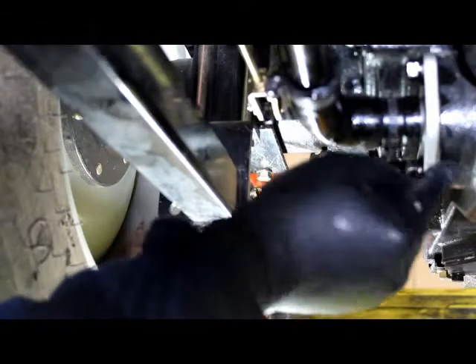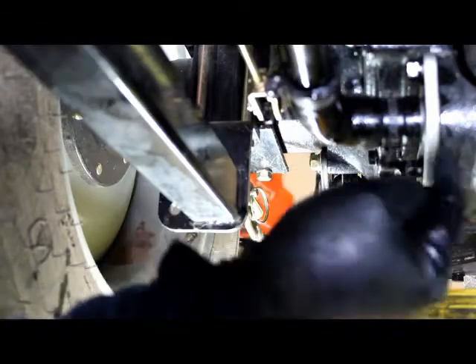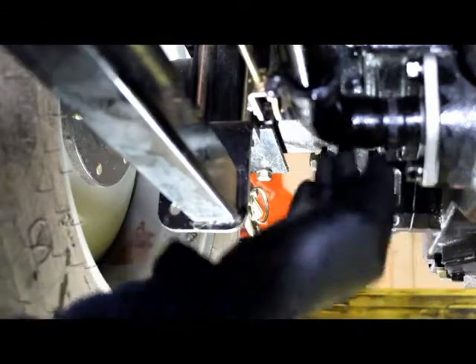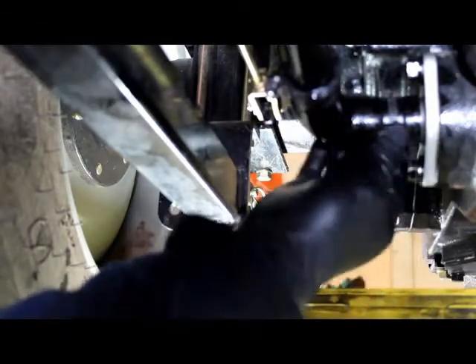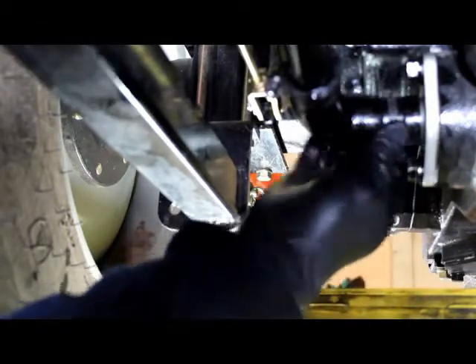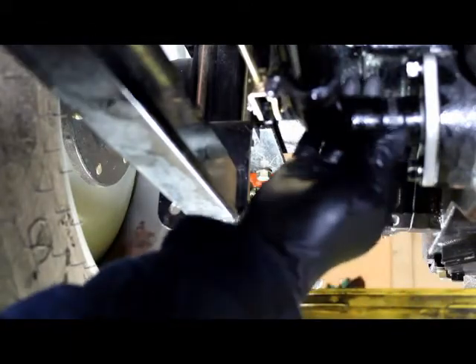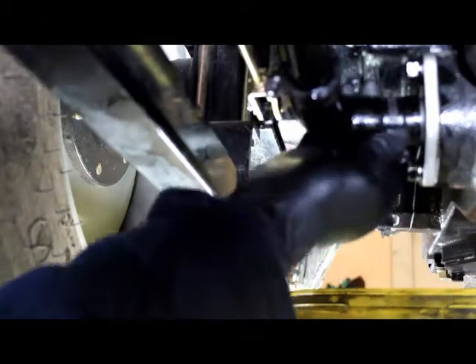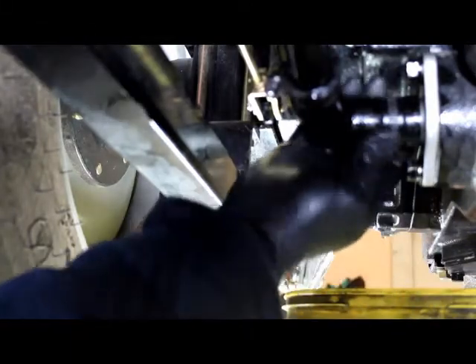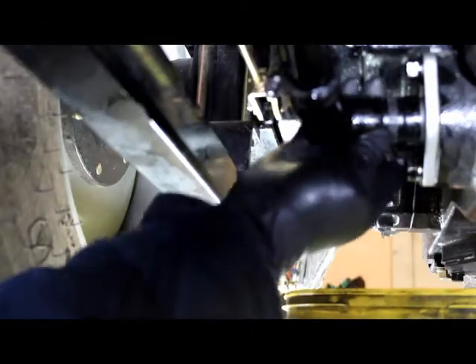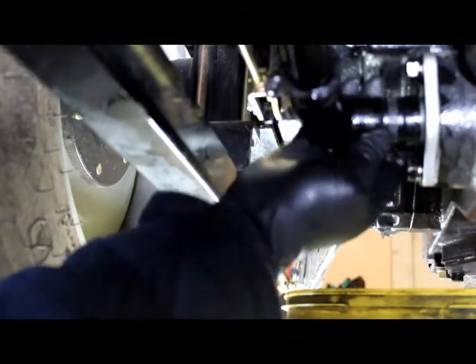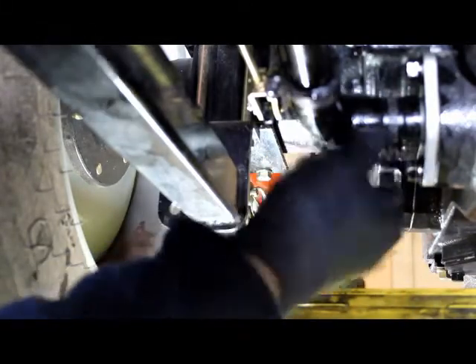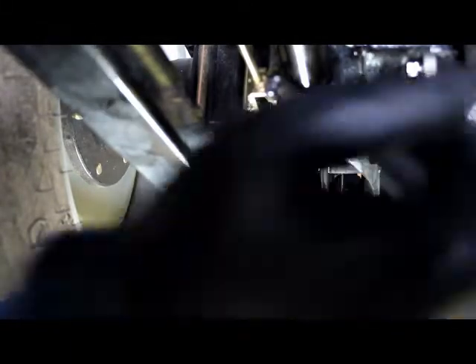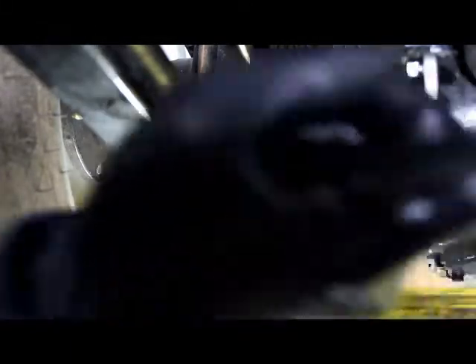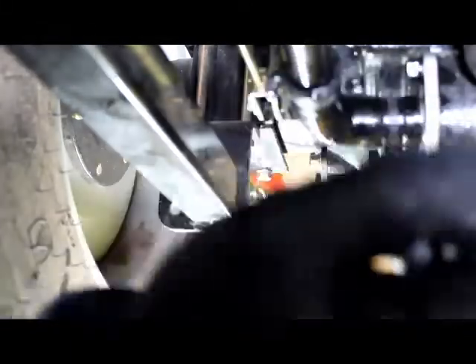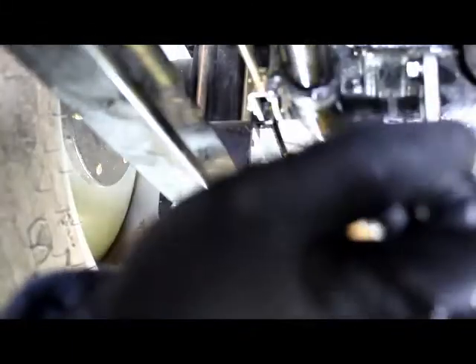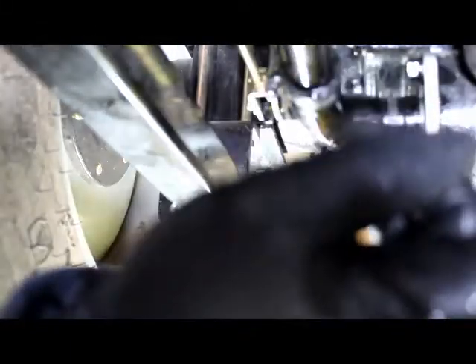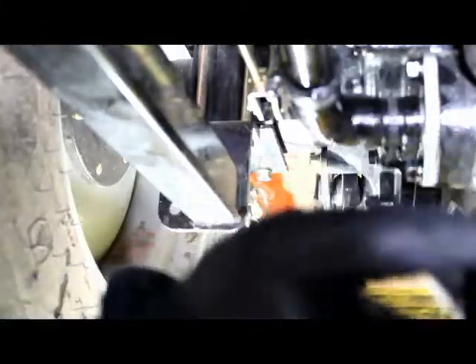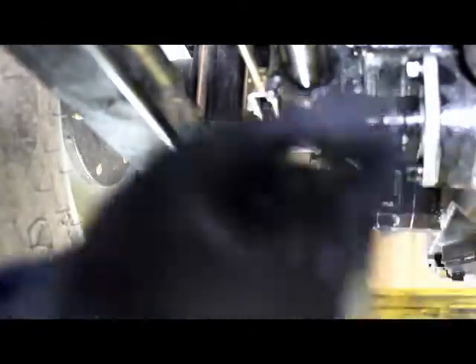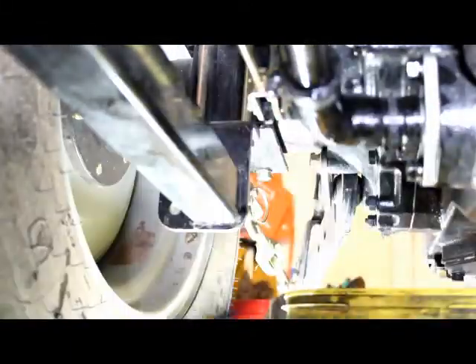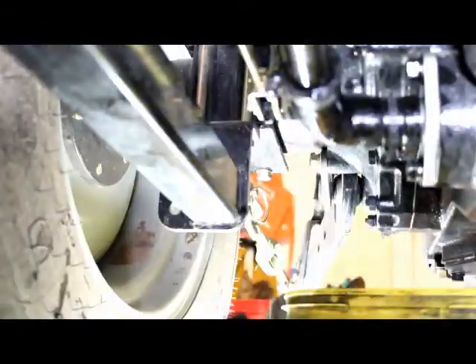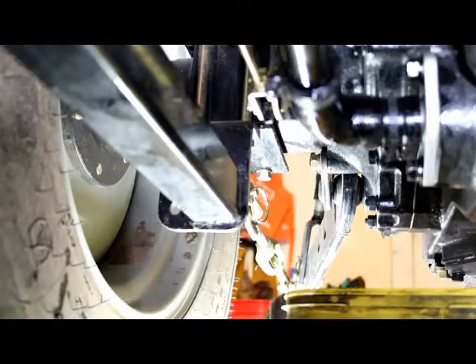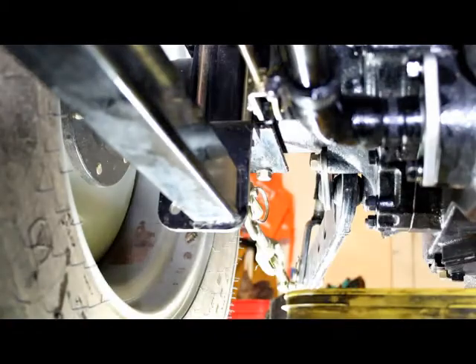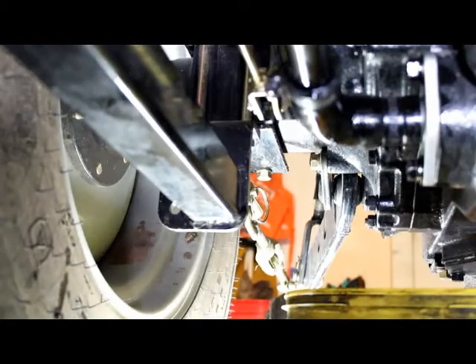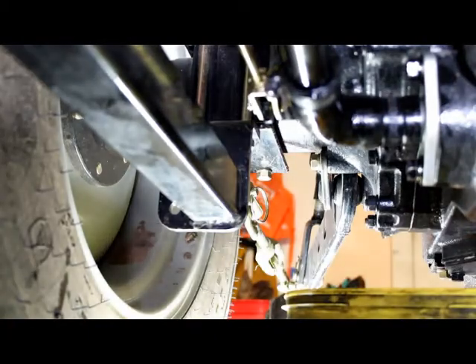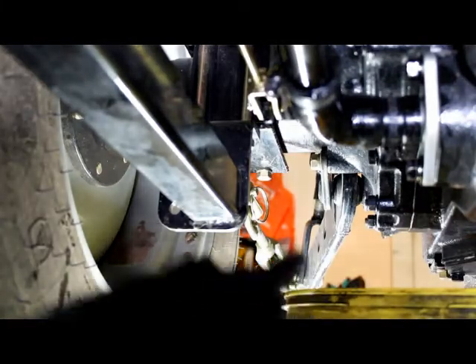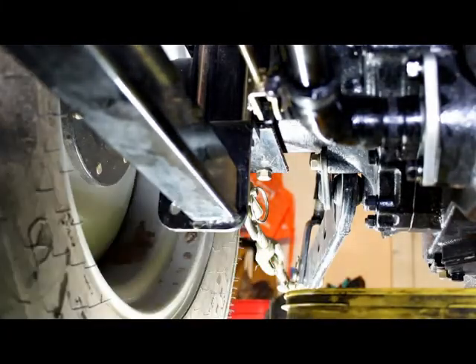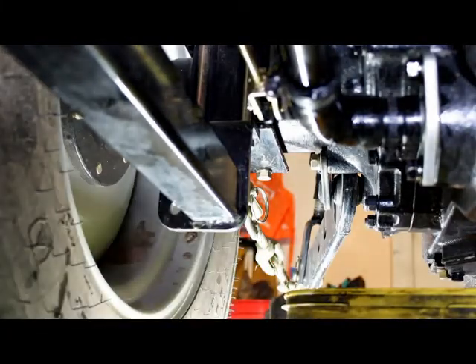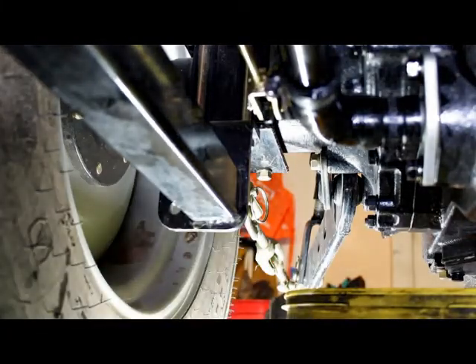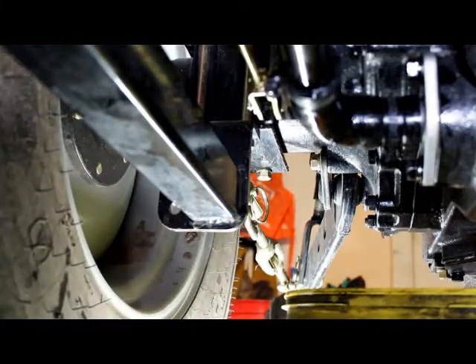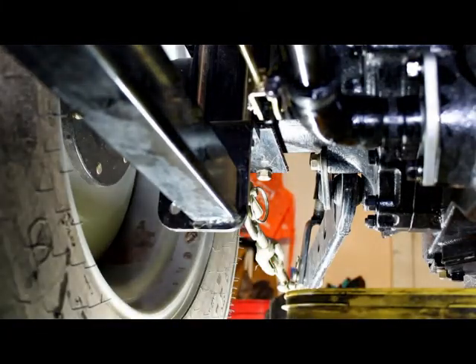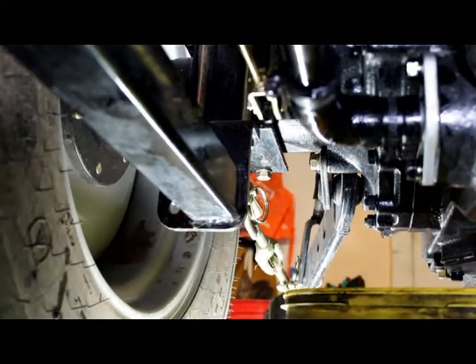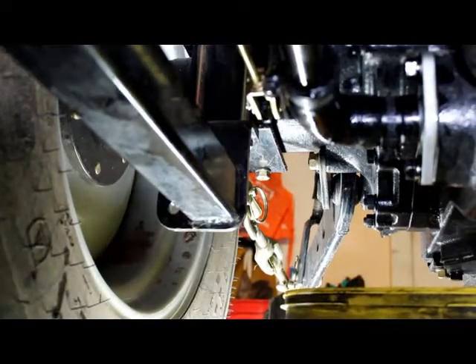Bottom filter's done. Now we'll move over to the filter on the other side — that'll be our last hydraulic filter. Then we can fill this thing up.